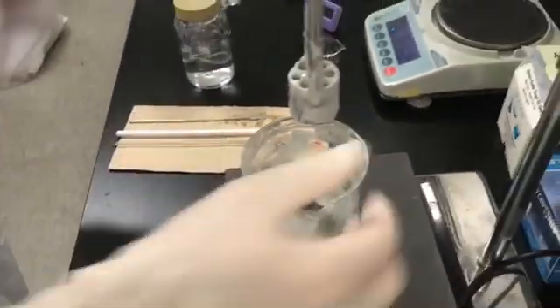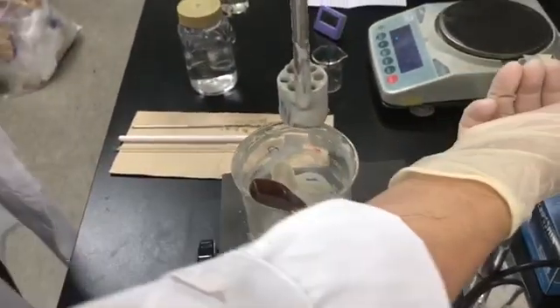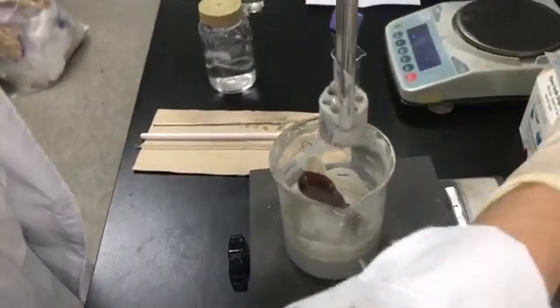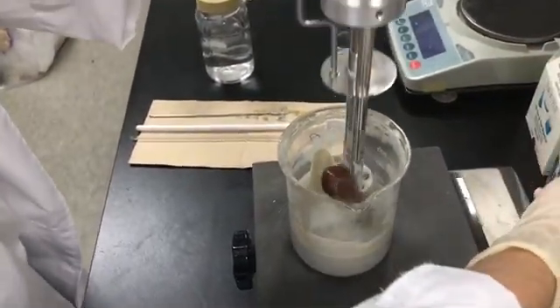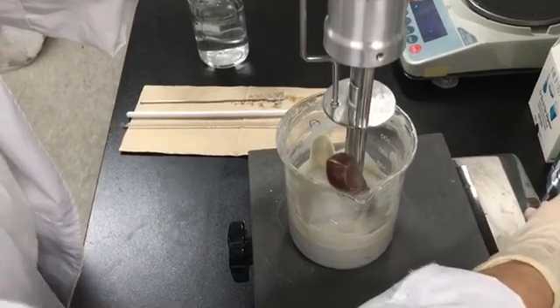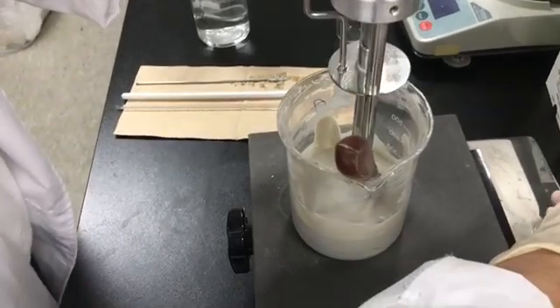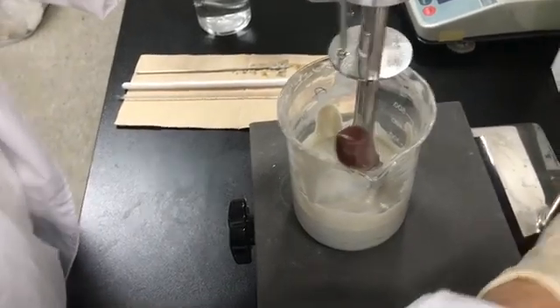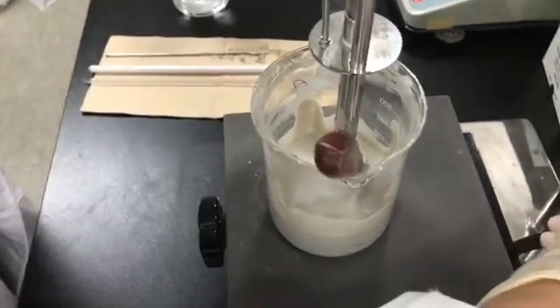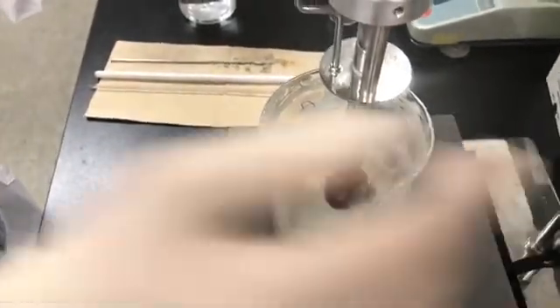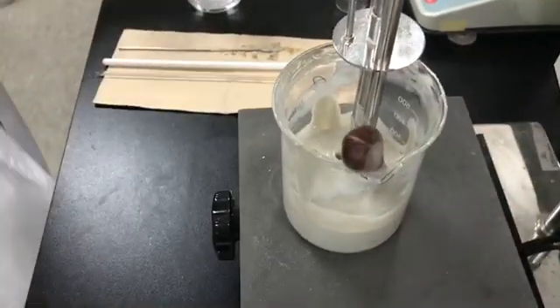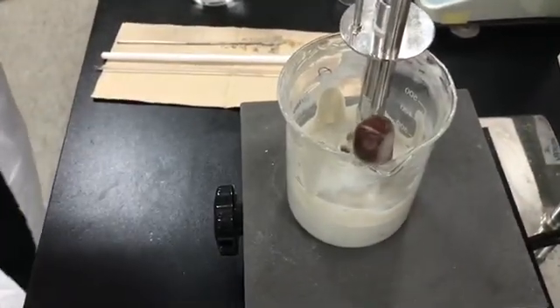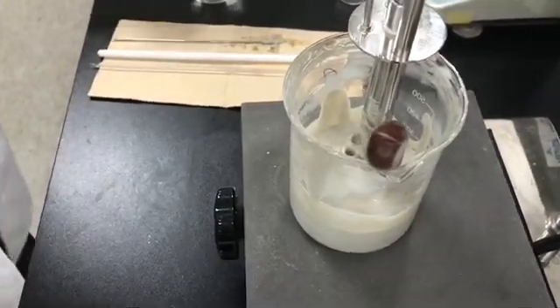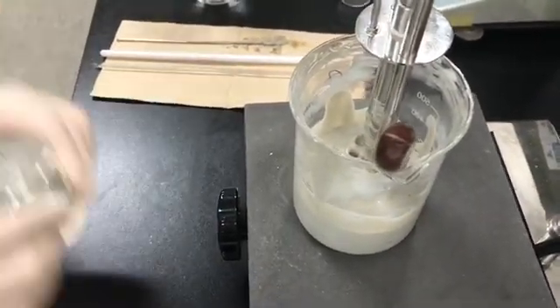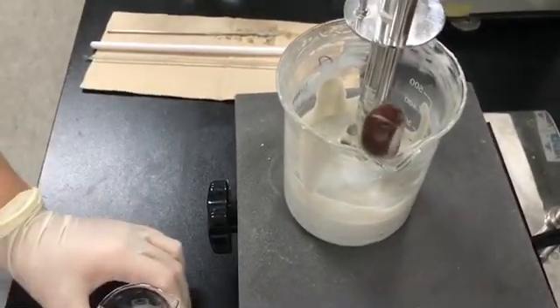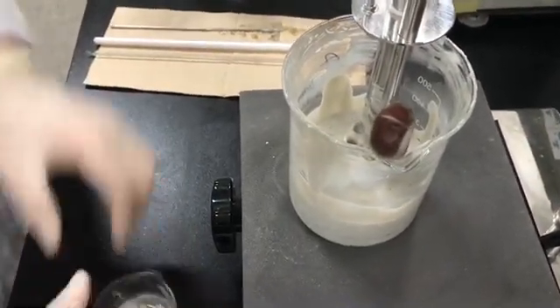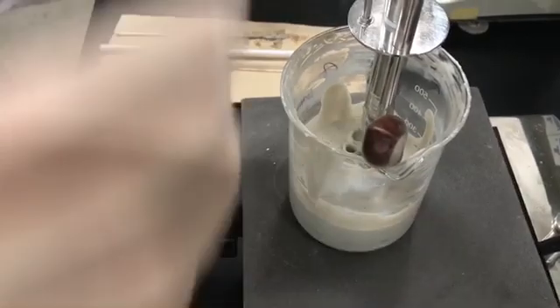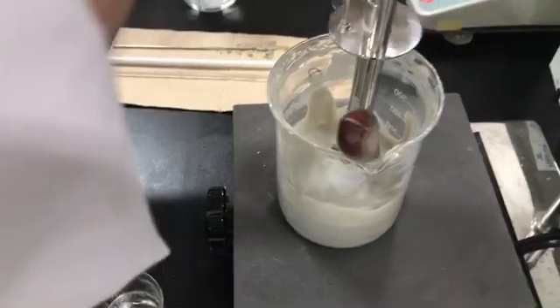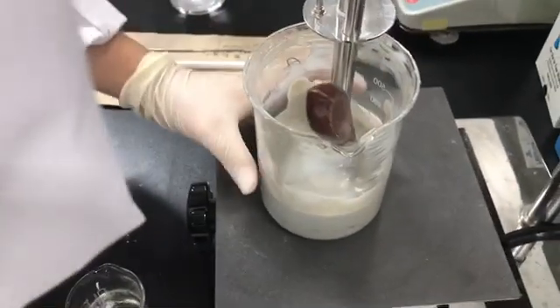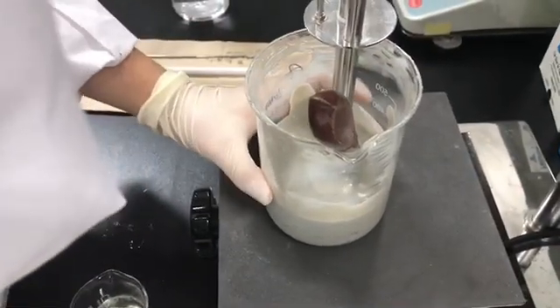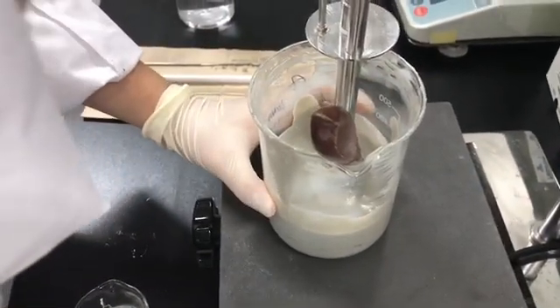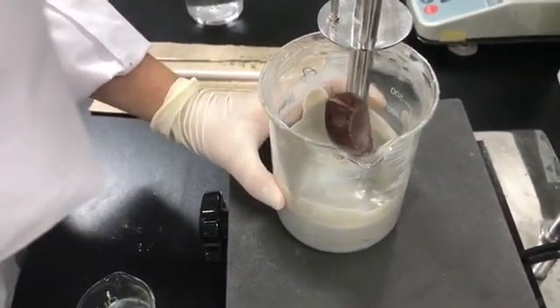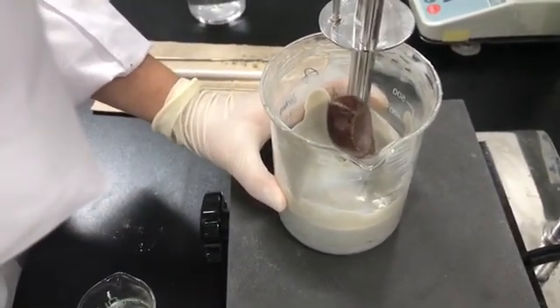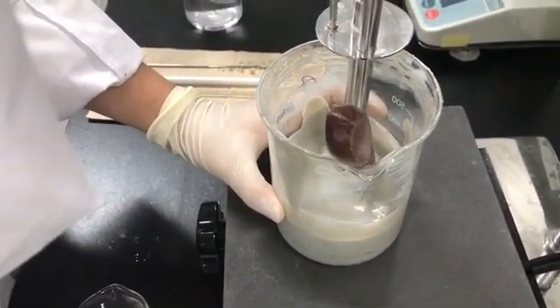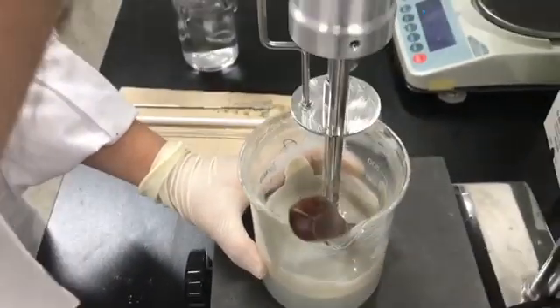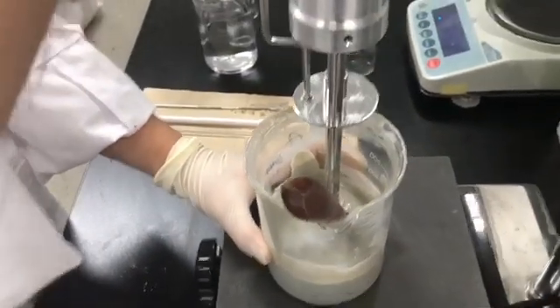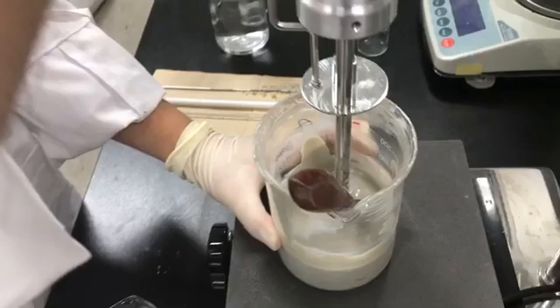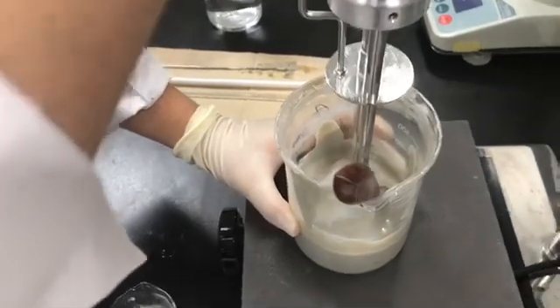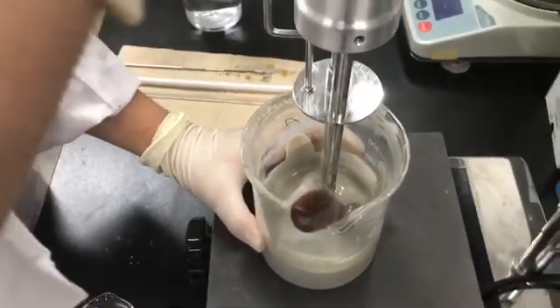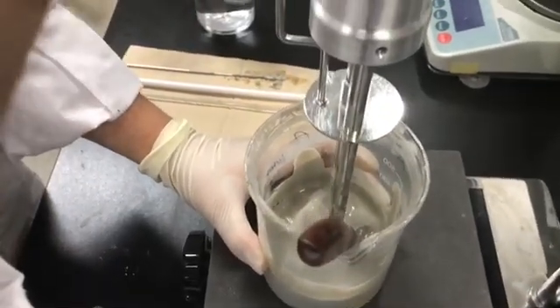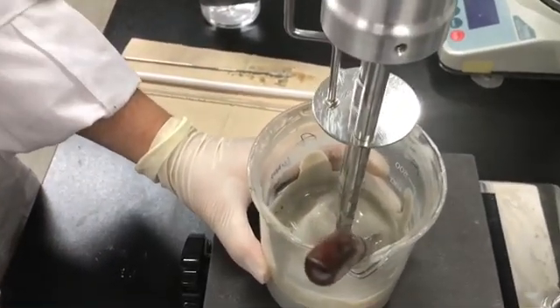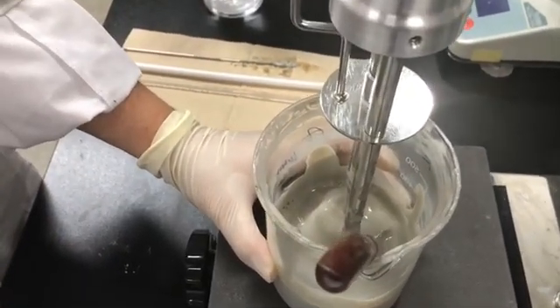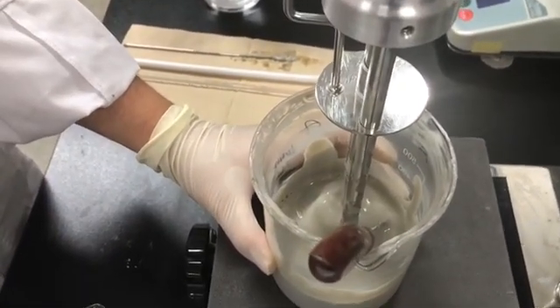Then adding FES-D into the beaker. Be aware of not using too high an RPM, because it causes bubbling during the formulation process.